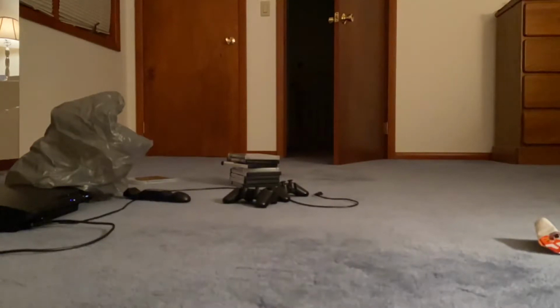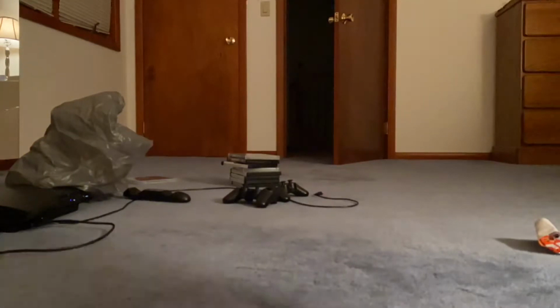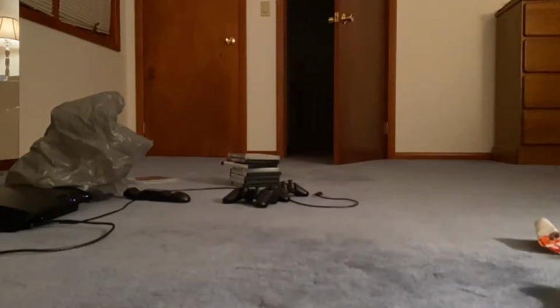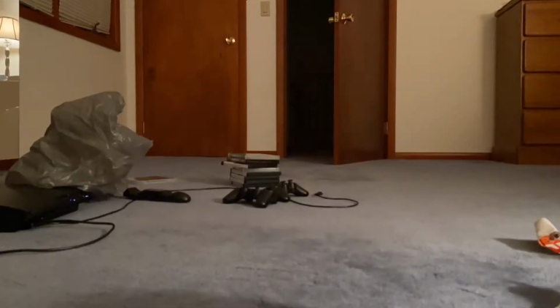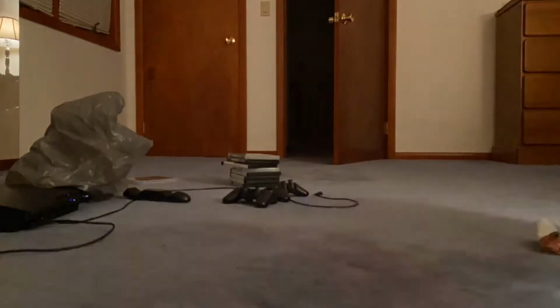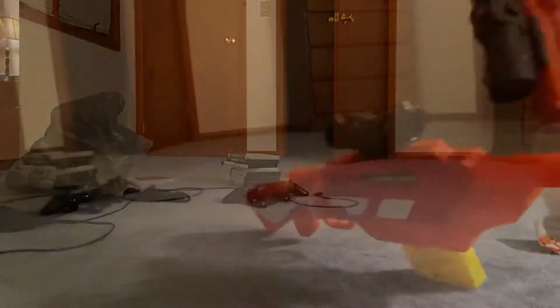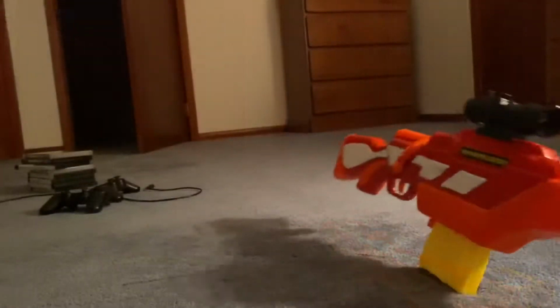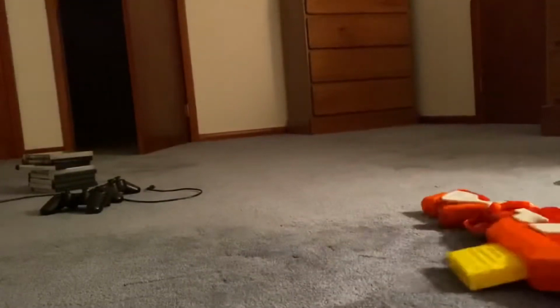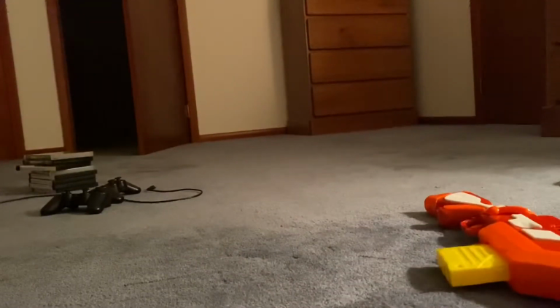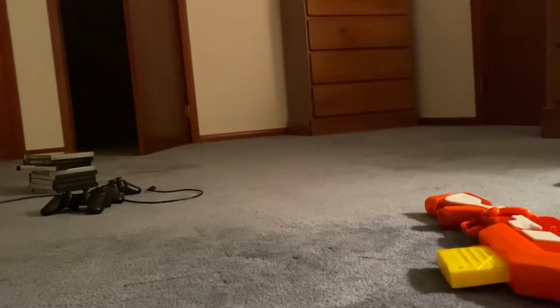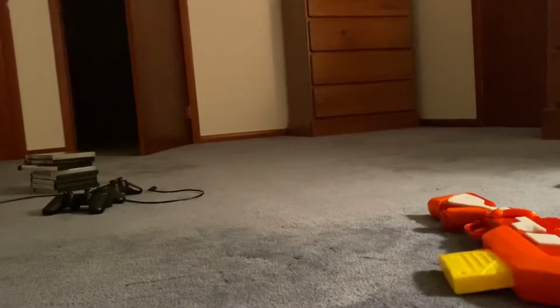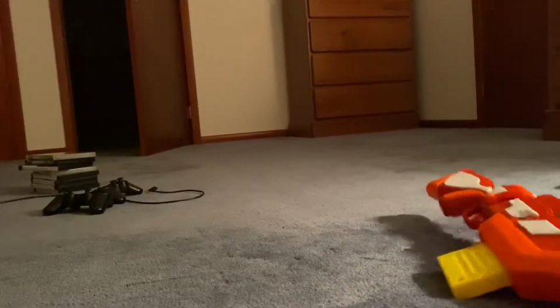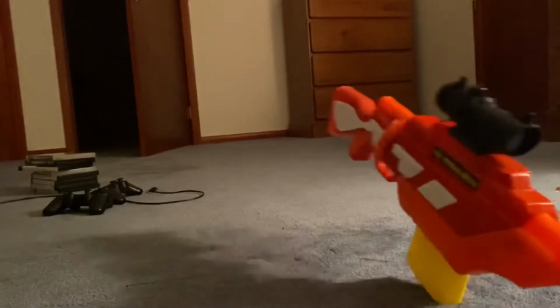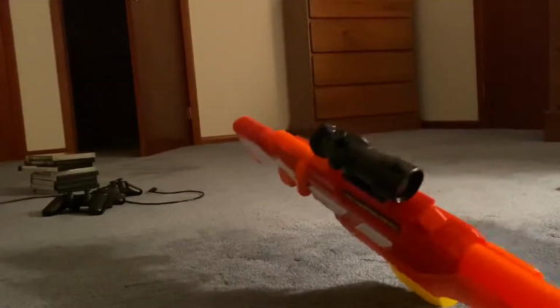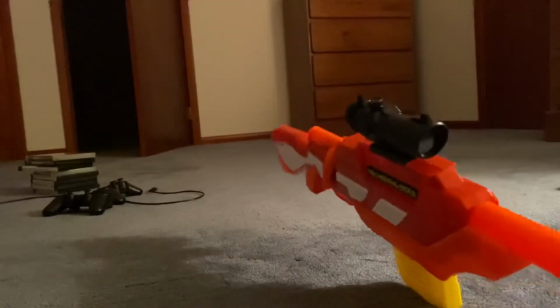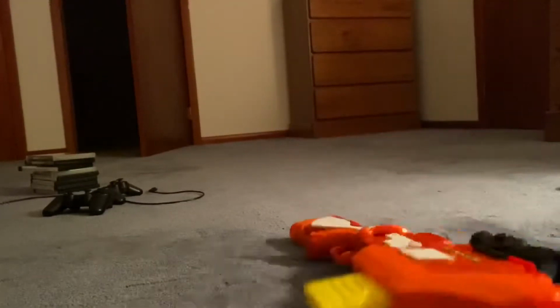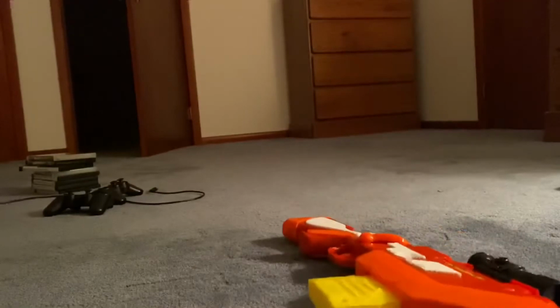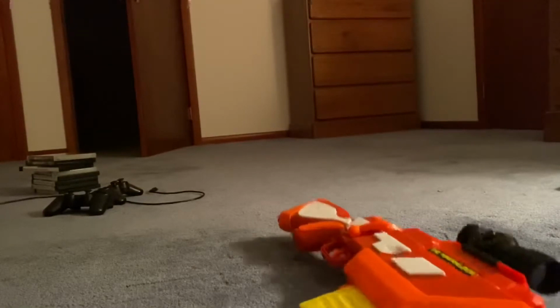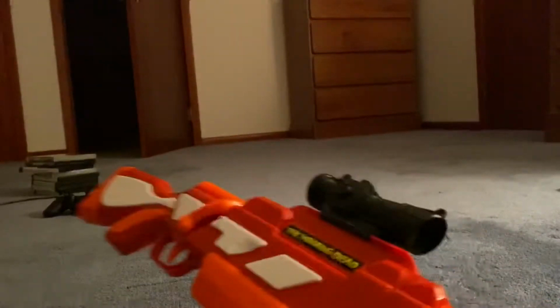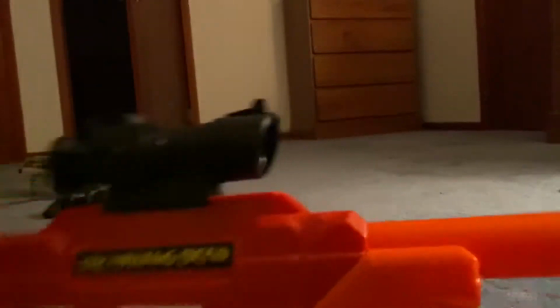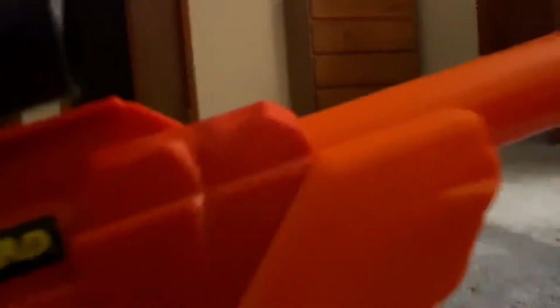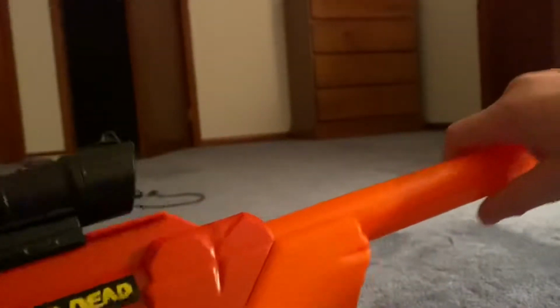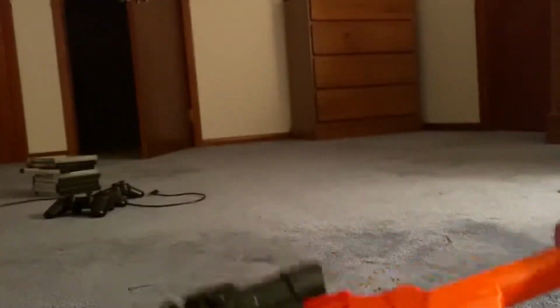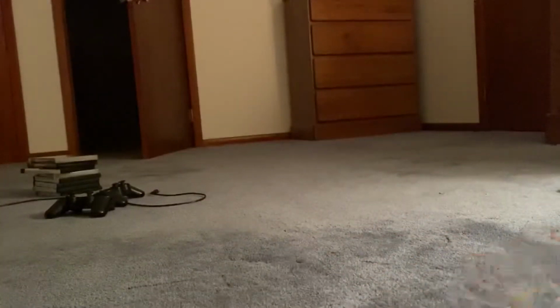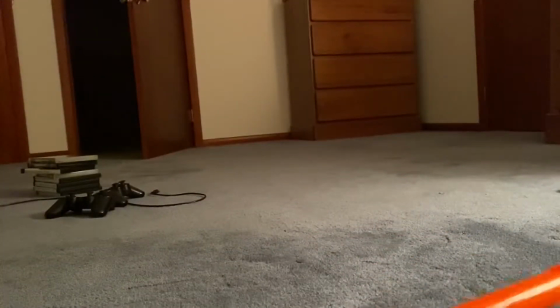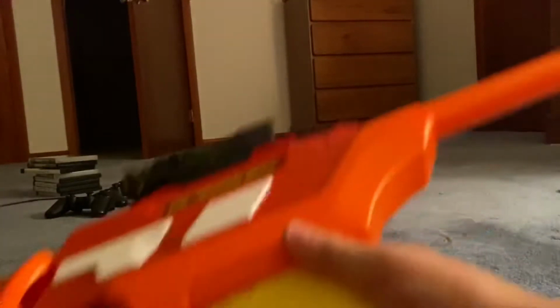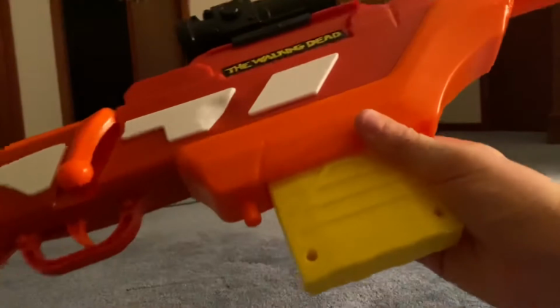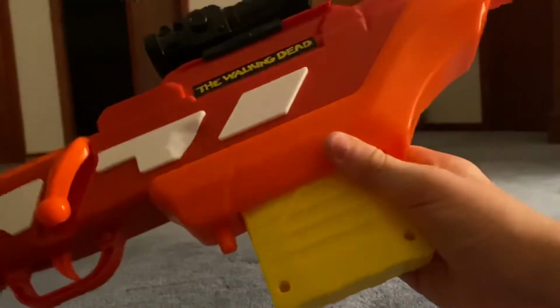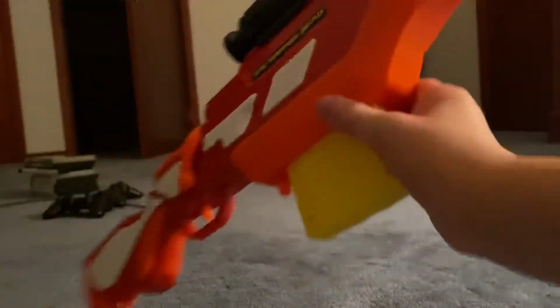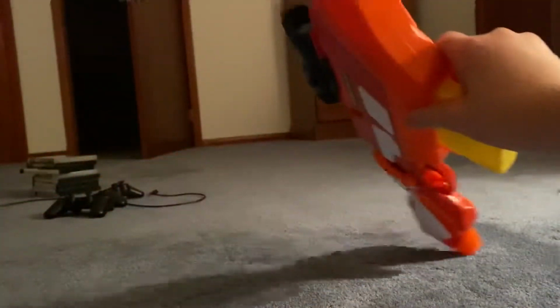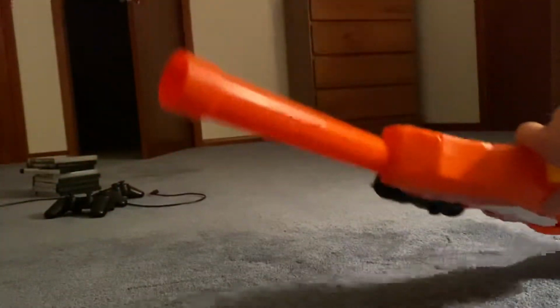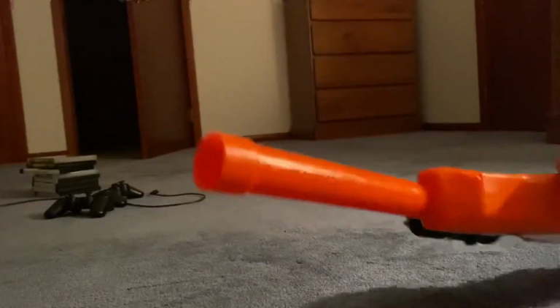I'll open it up for you guys and show you what it looks like with the scope and then without. It's going to take a little while to get open.